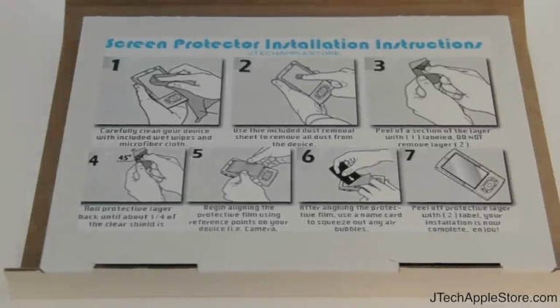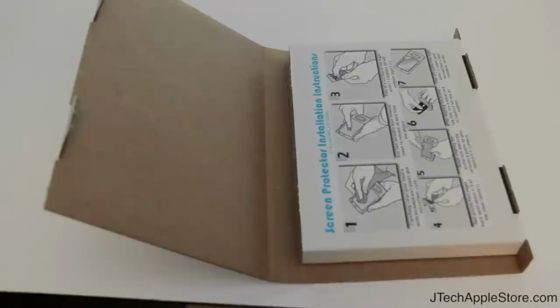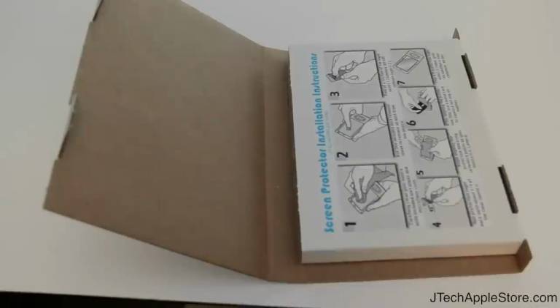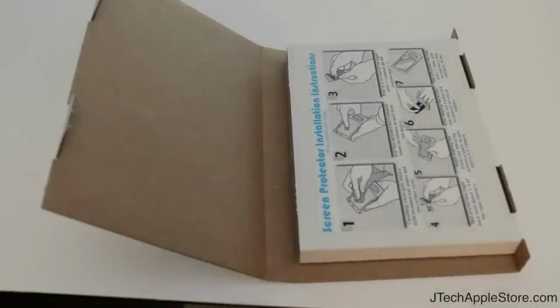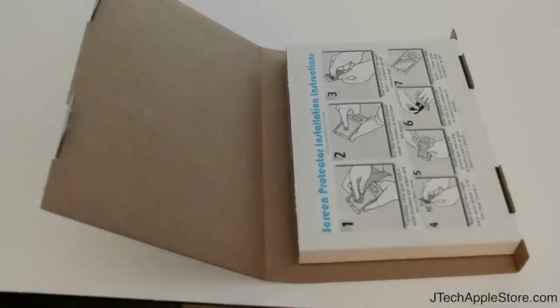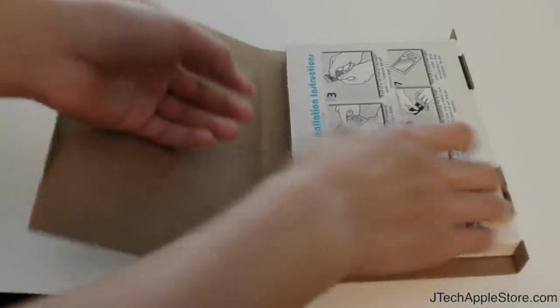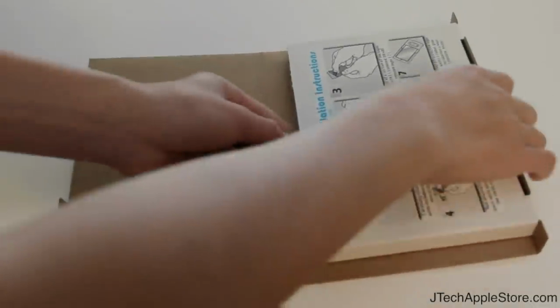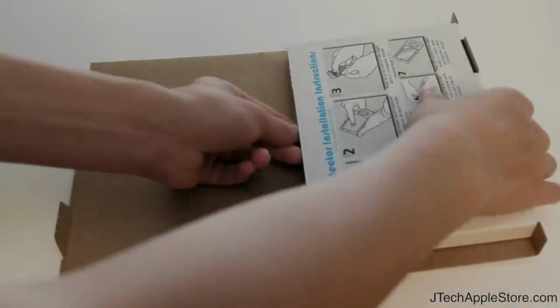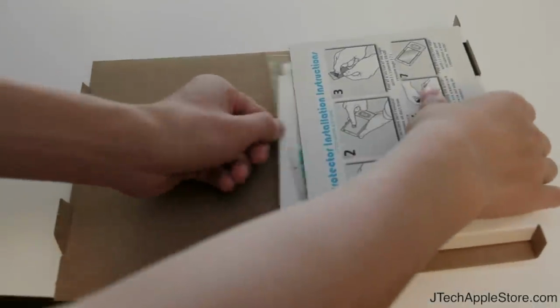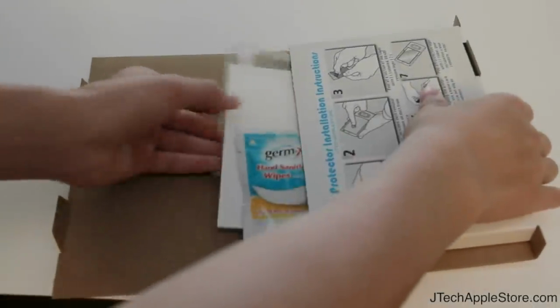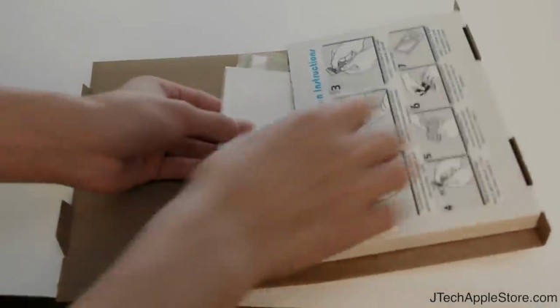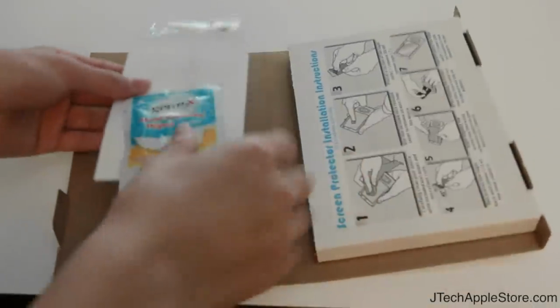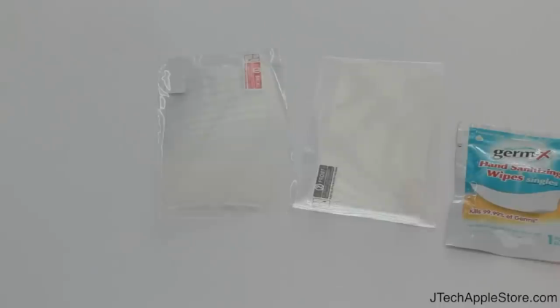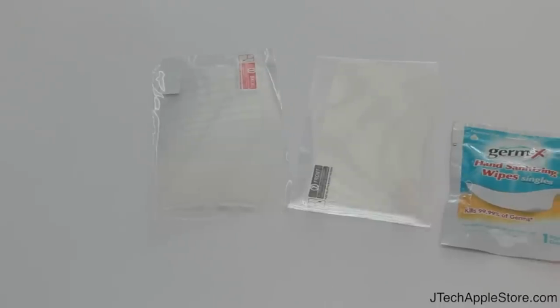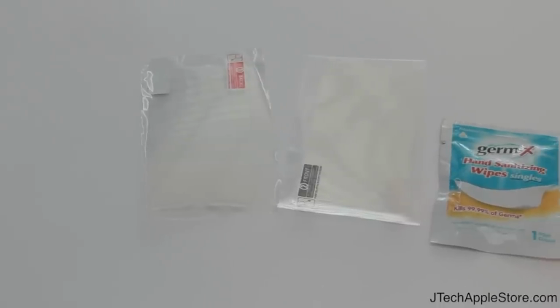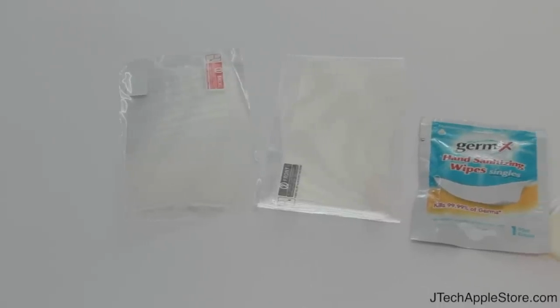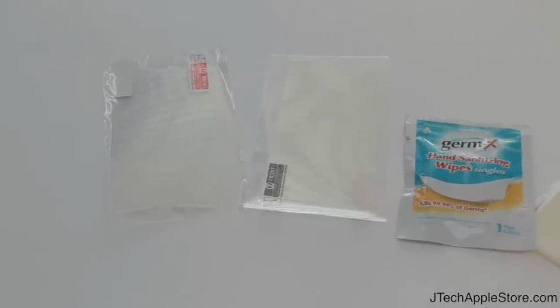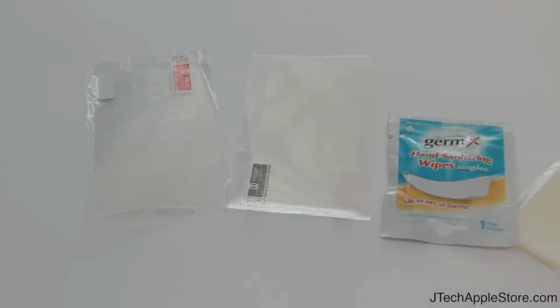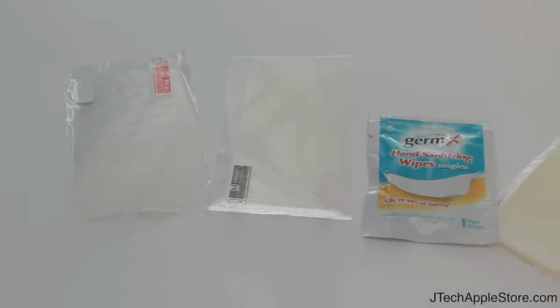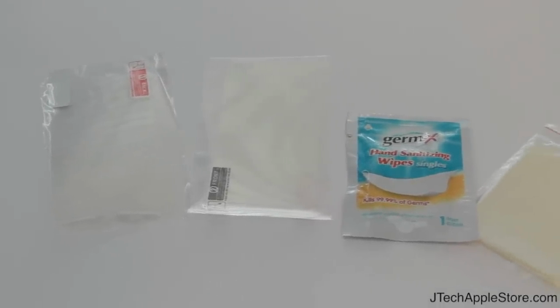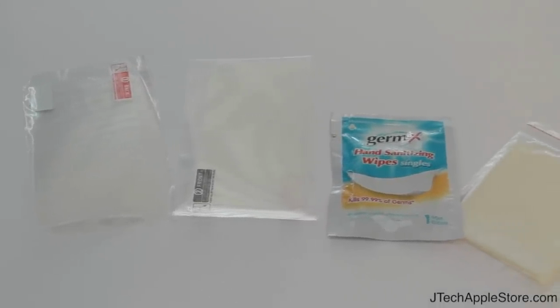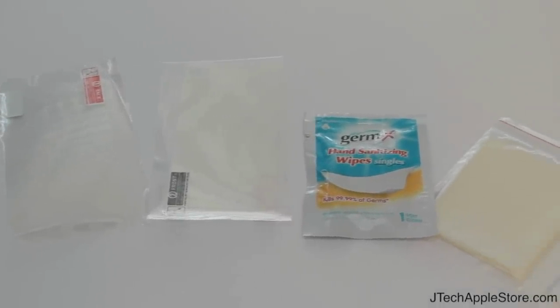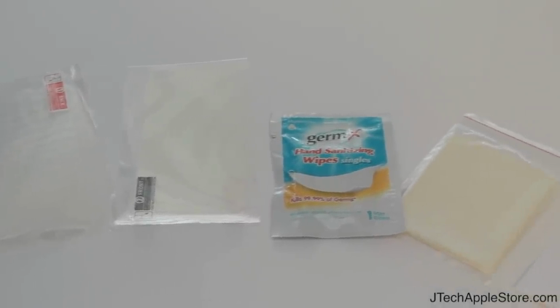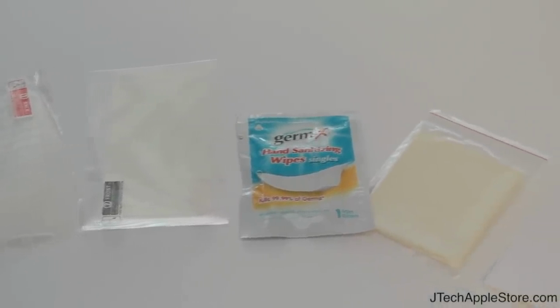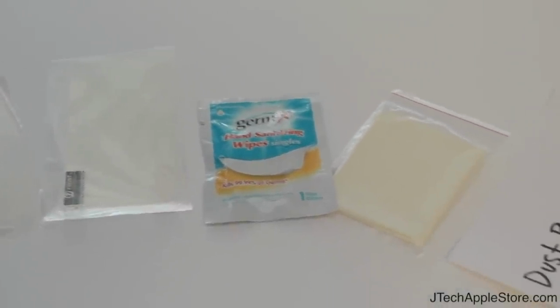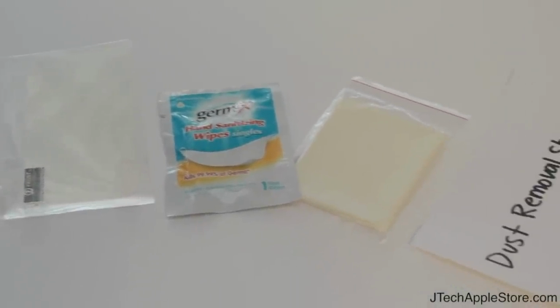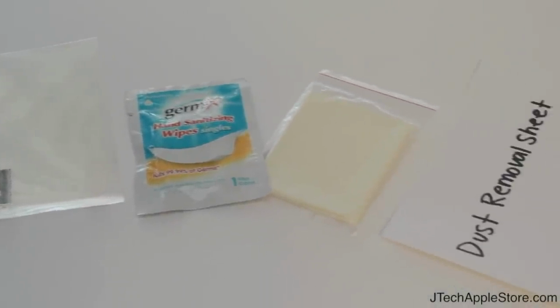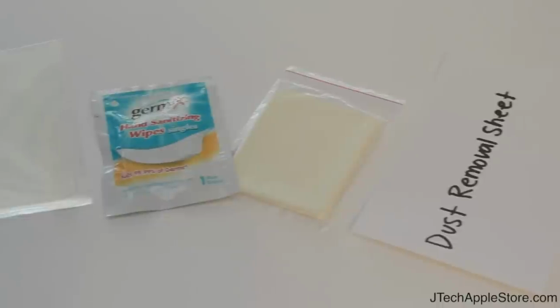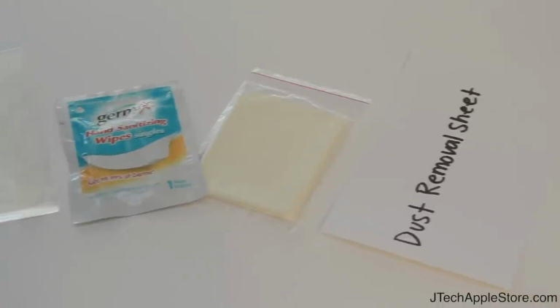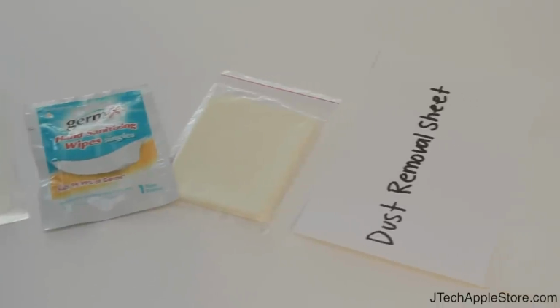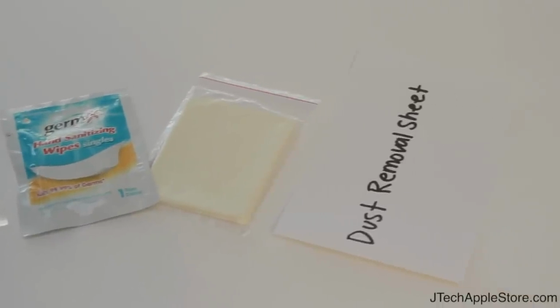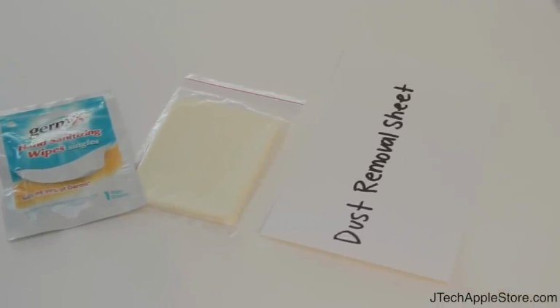An installation video will be coming soon. Now let's check out what comes inside. As you can see, there's the screen protector itself, the Germ-X wipes, the large microfiber cloth, and also the dust removal sheet.